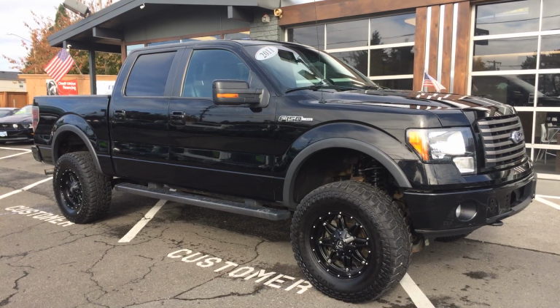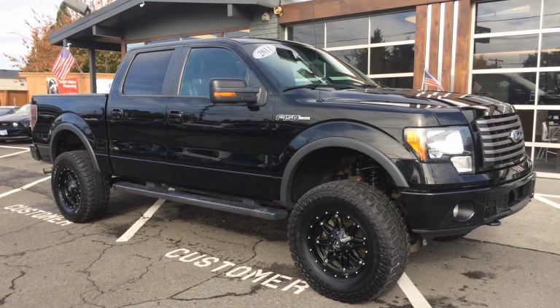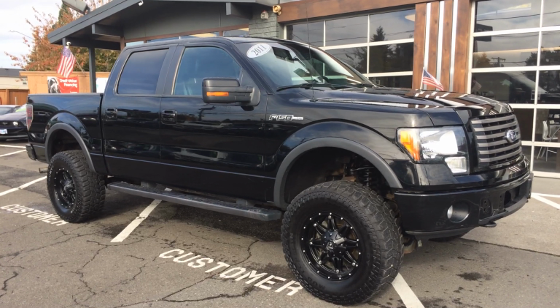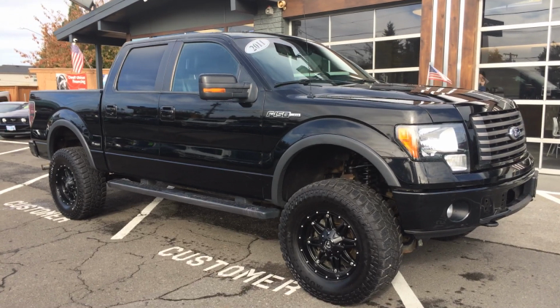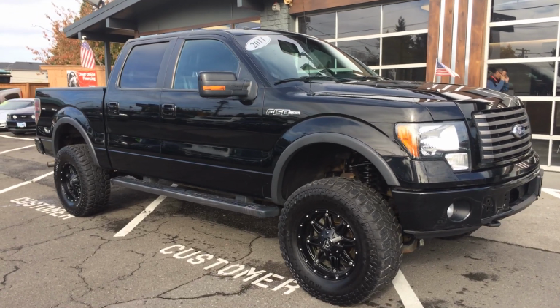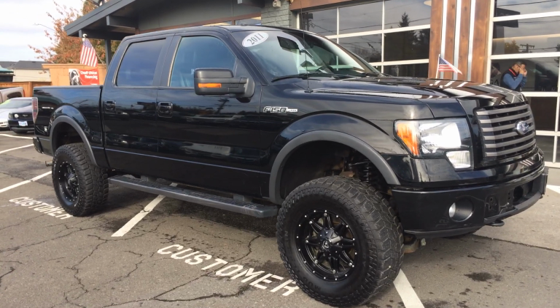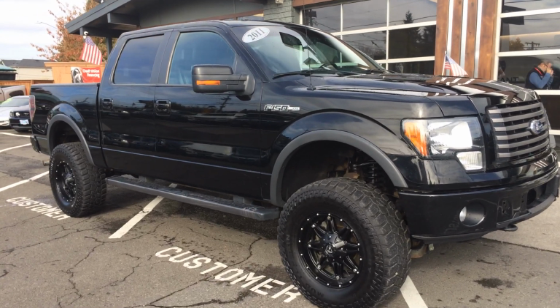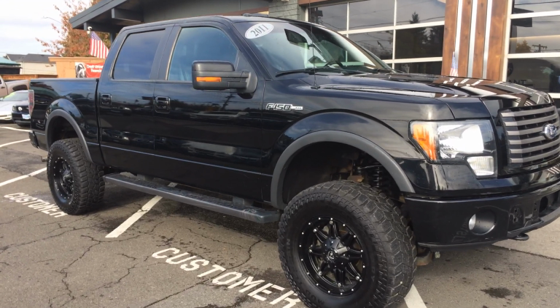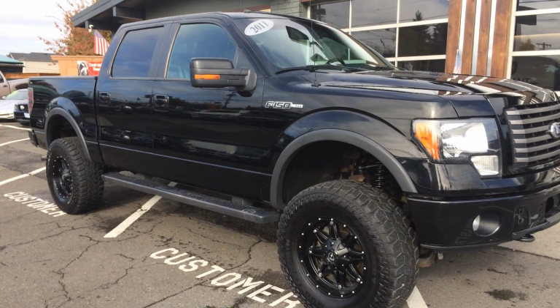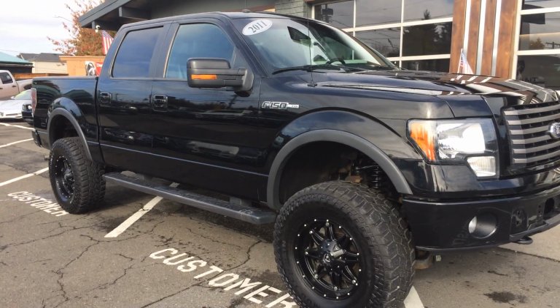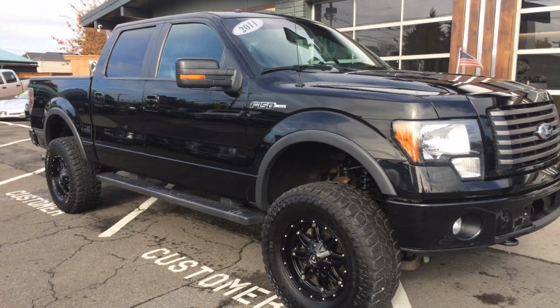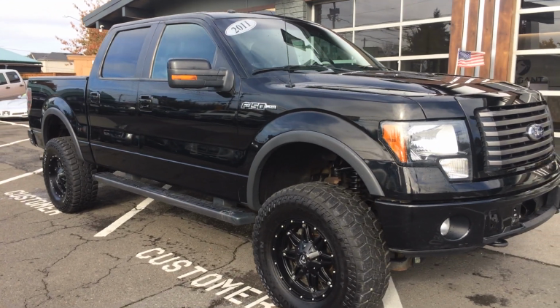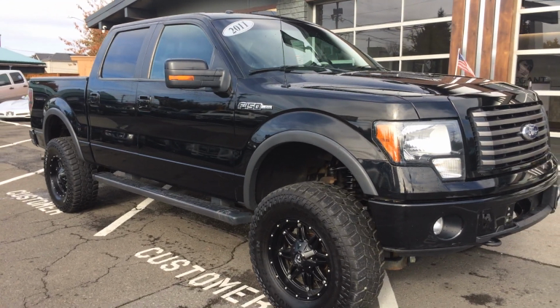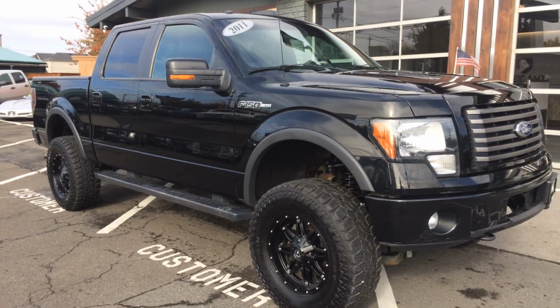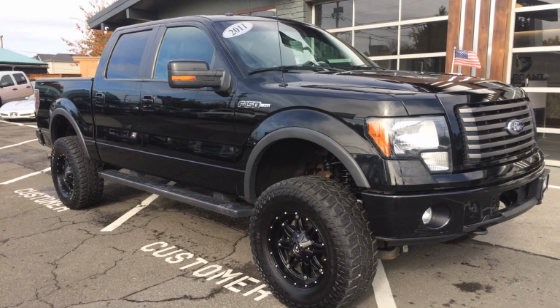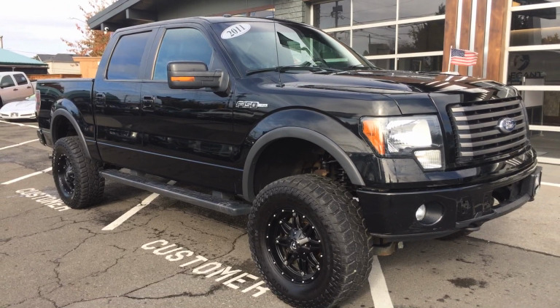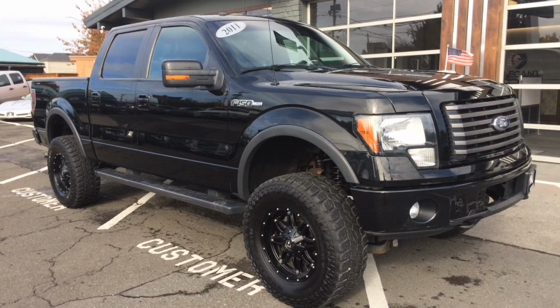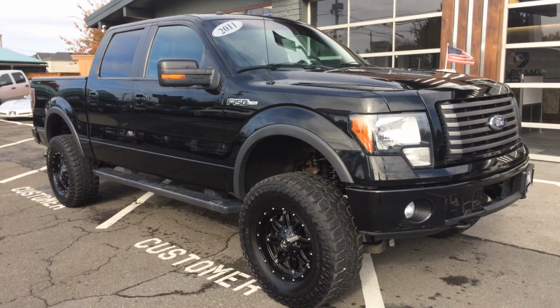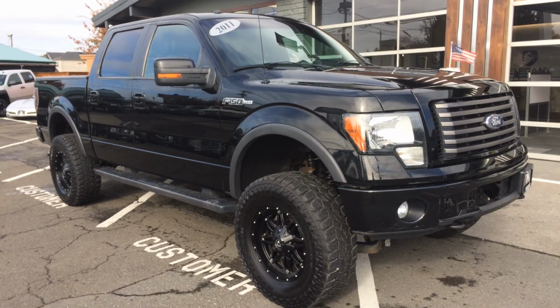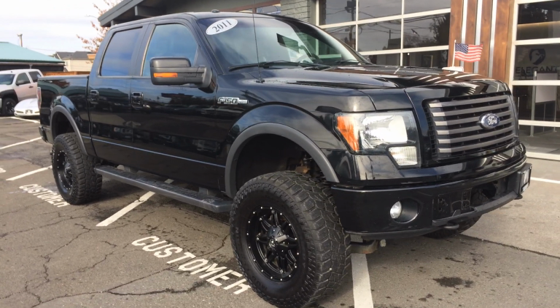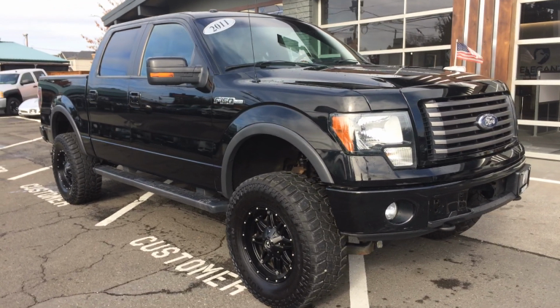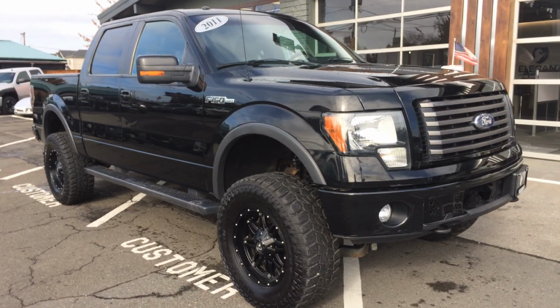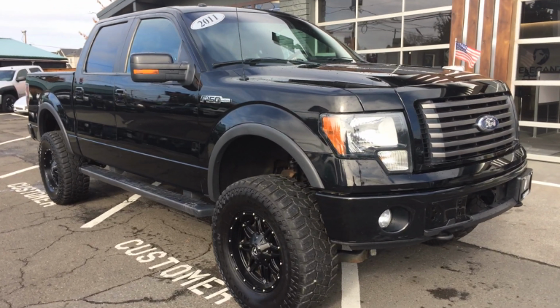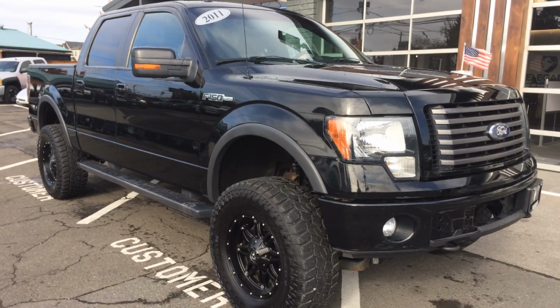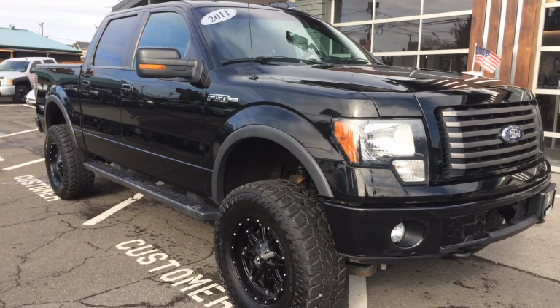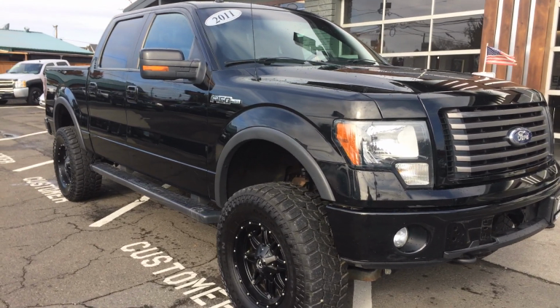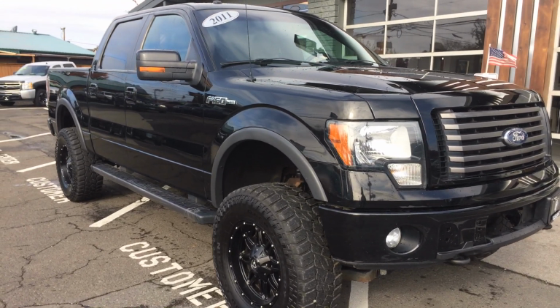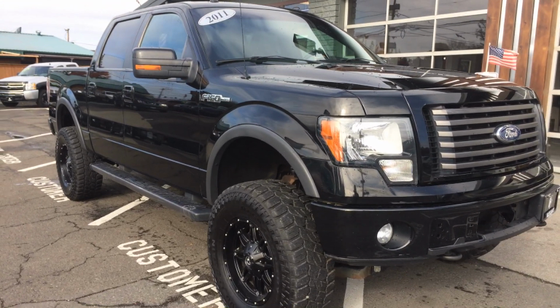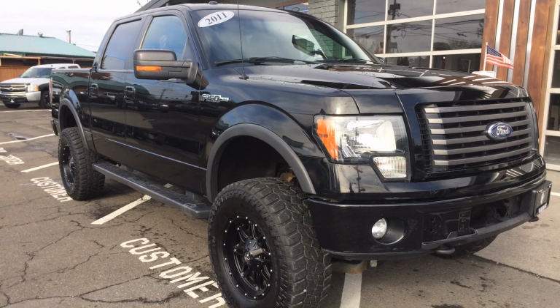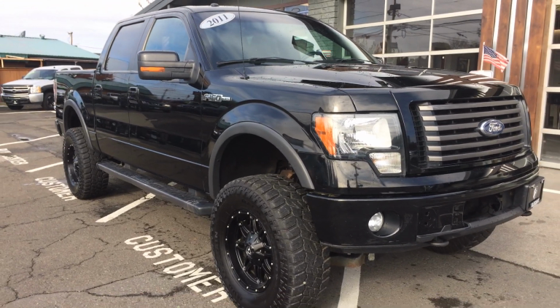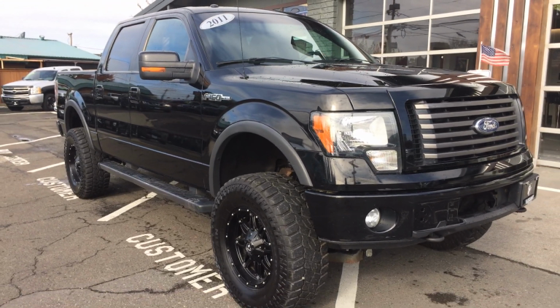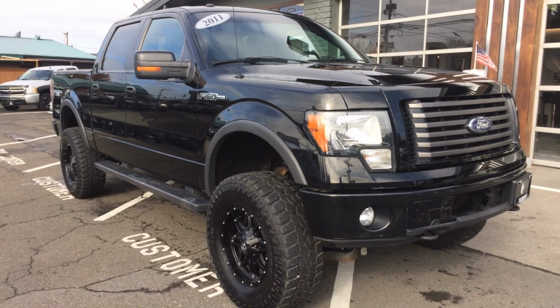Good morning, Fraser here with Elegant Auto Sales. Today I'm going to be doing a walk around of this 2011 Ford F-150 FX4 EcoBoost.